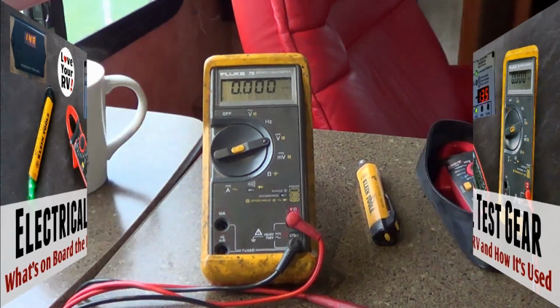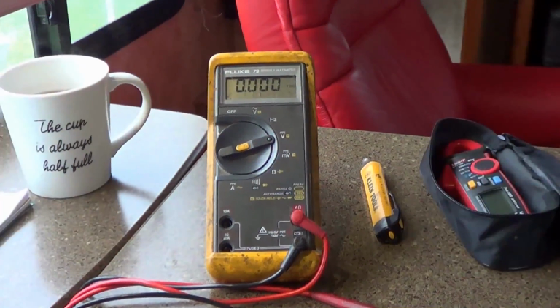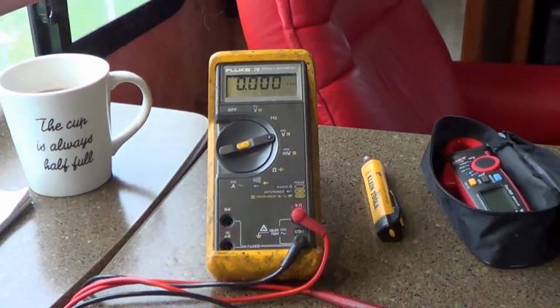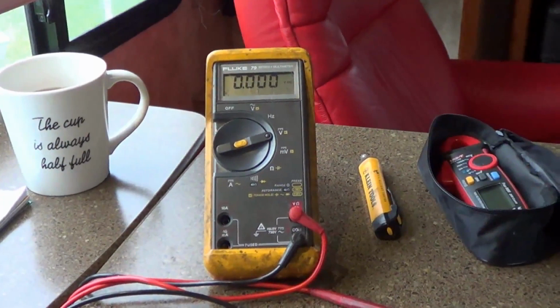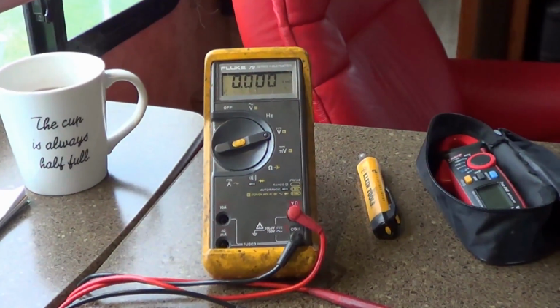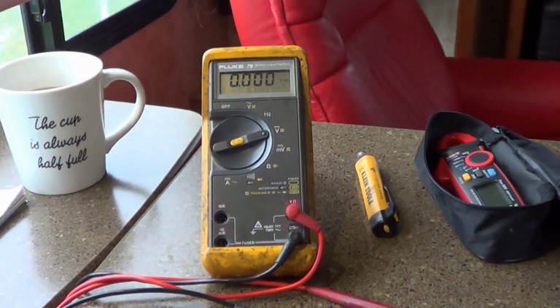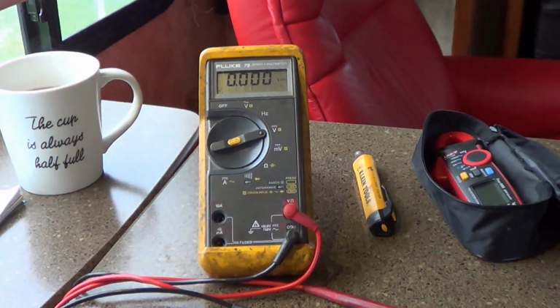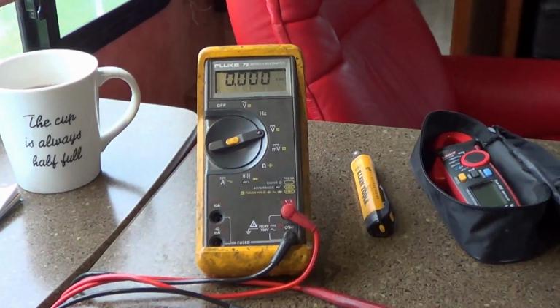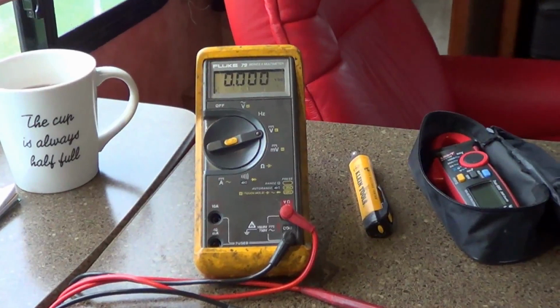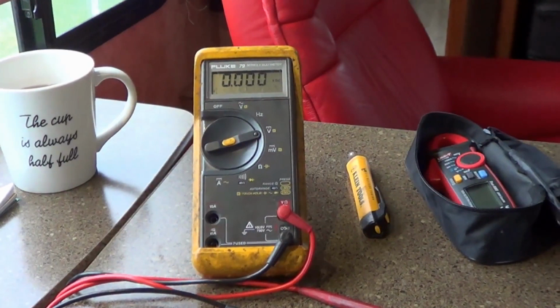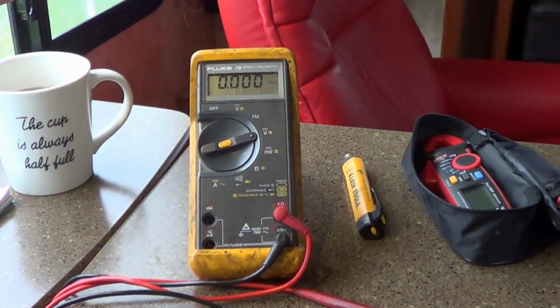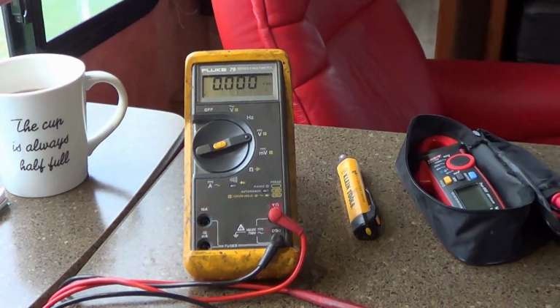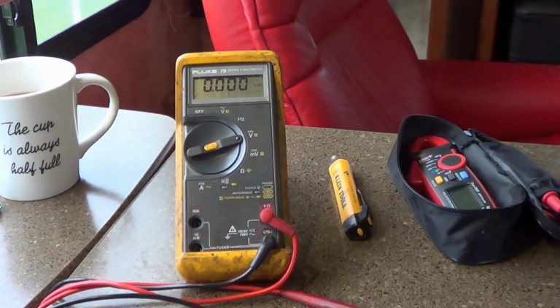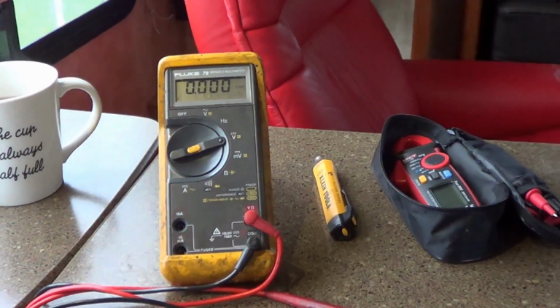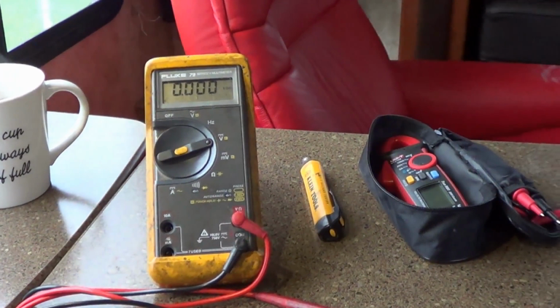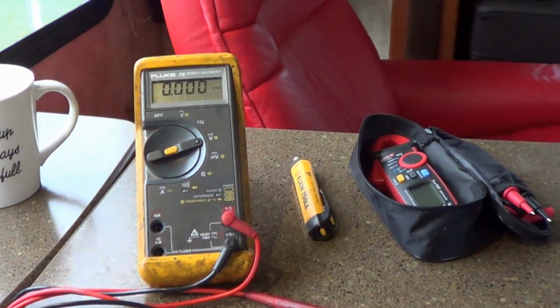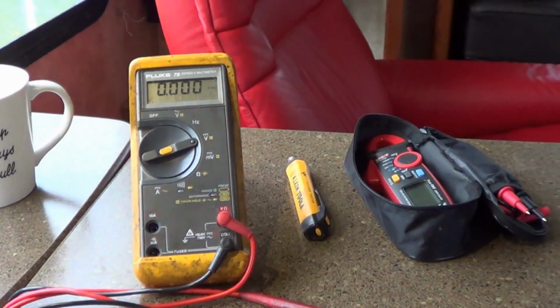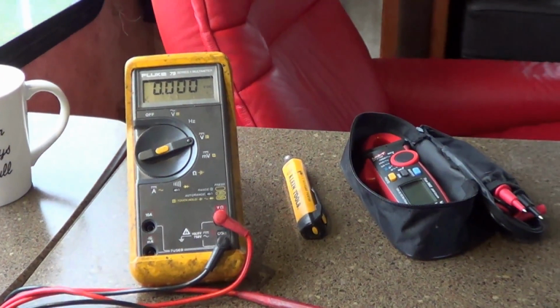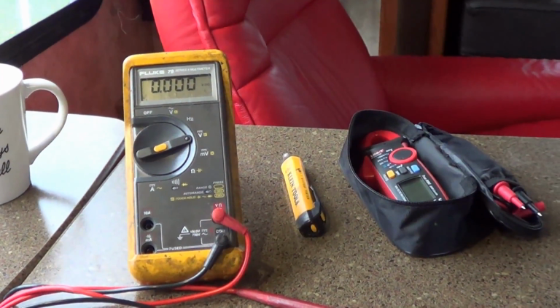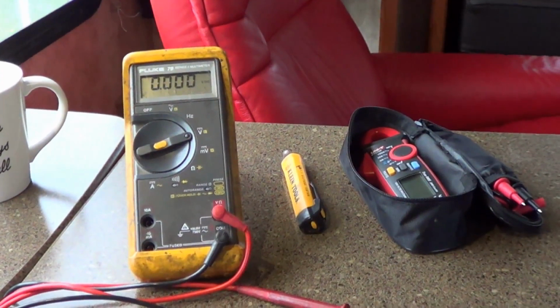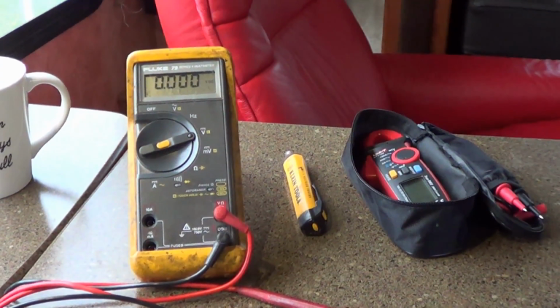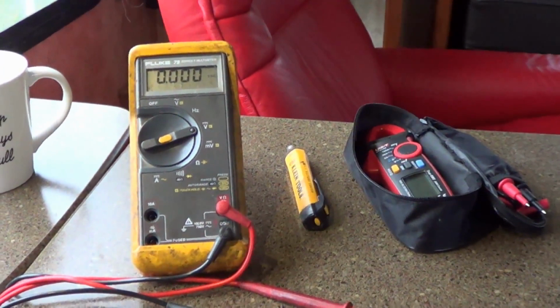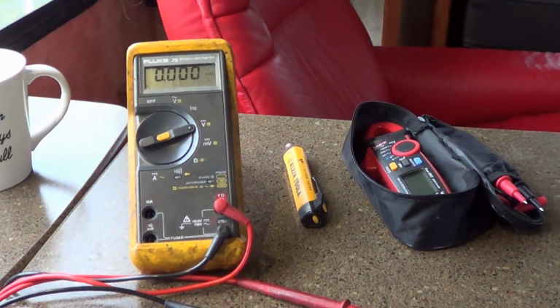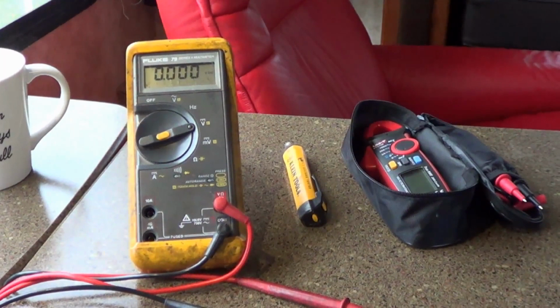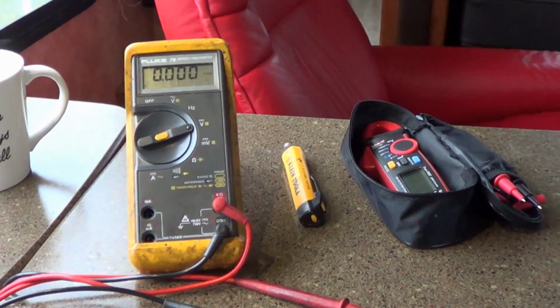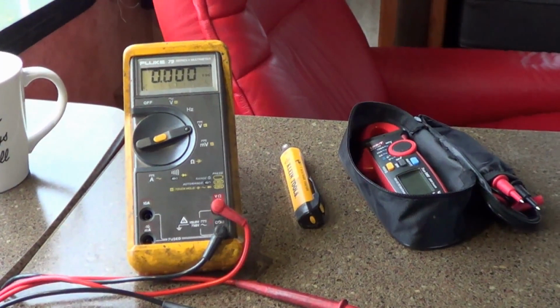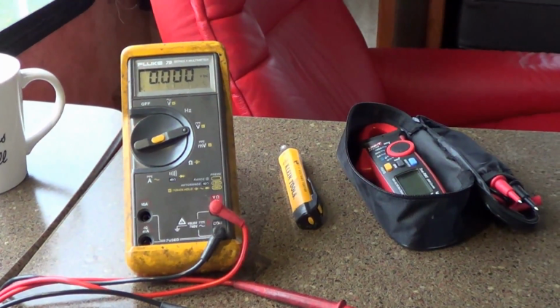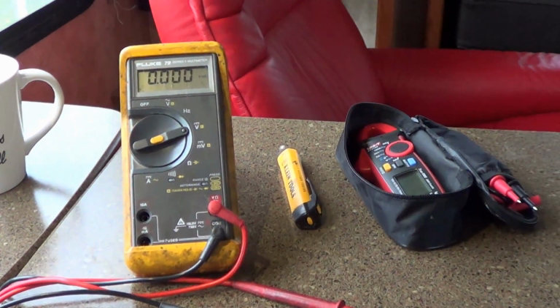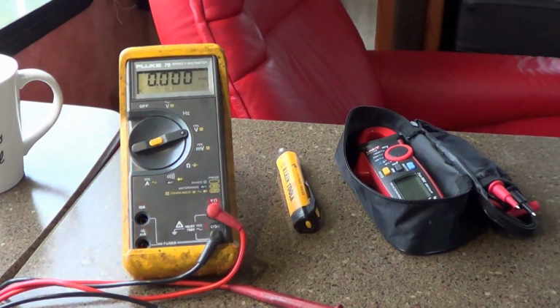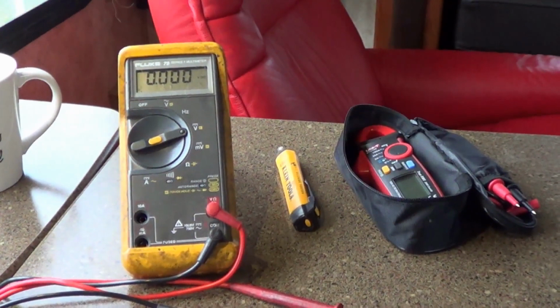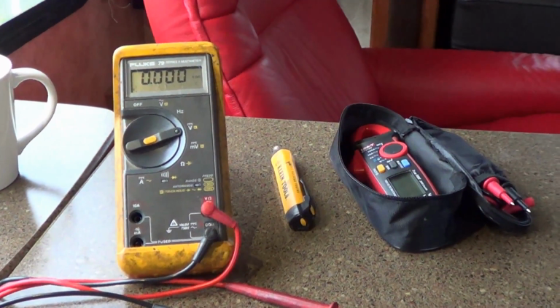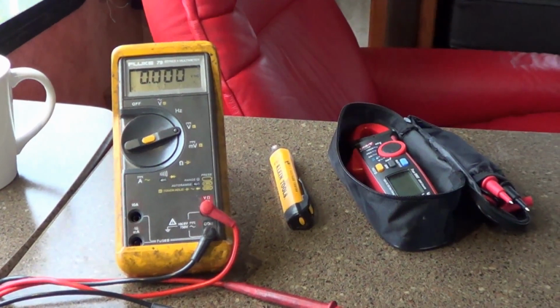Hey guys, Ray from Love U RV here again. Today I'm going to go through the electrical testing devices I have on board that I use to monitor the RV's electrical systems.